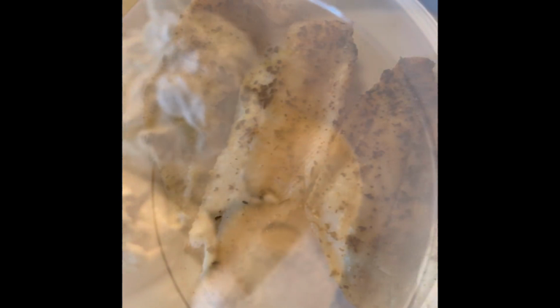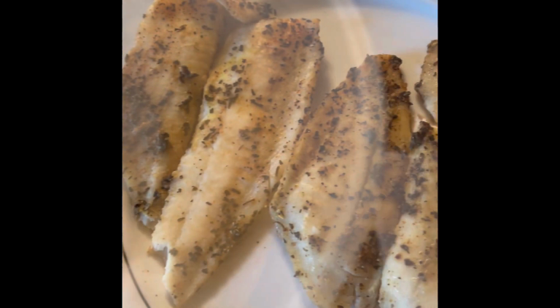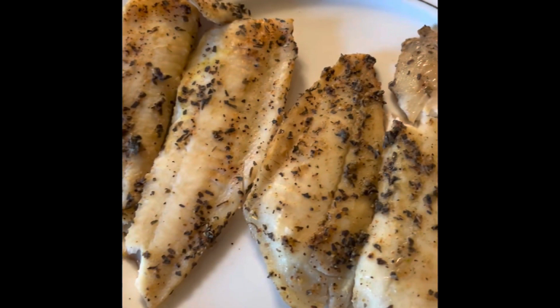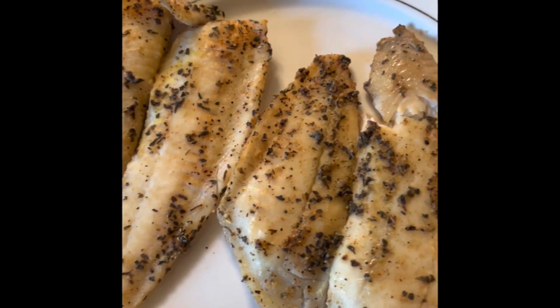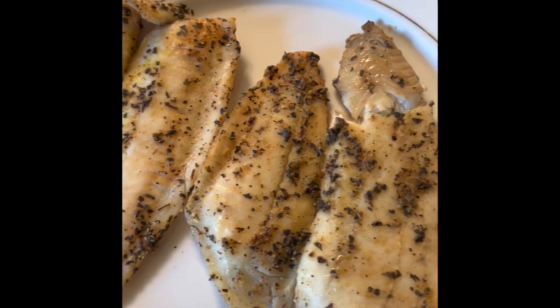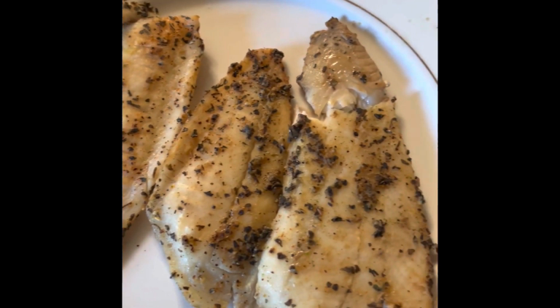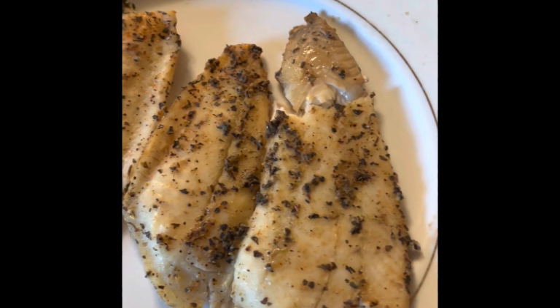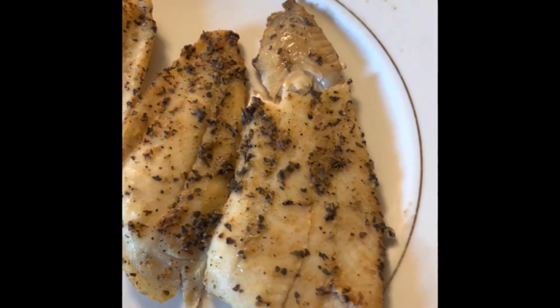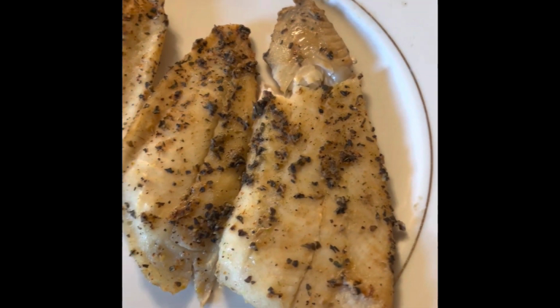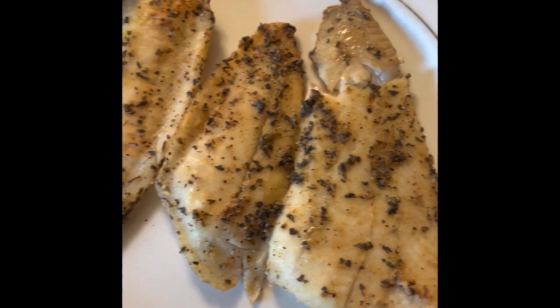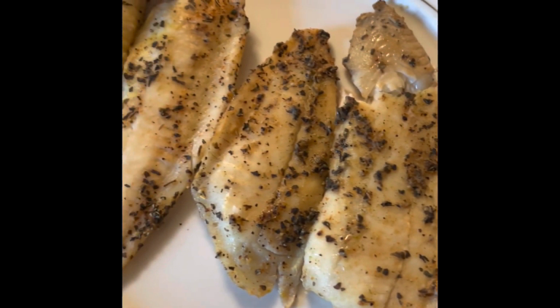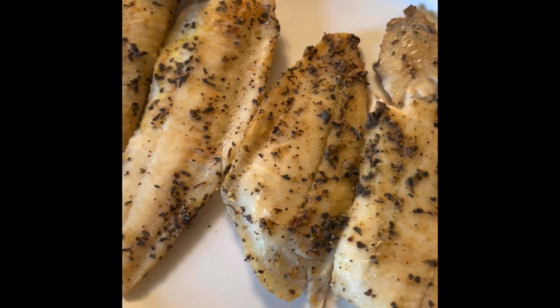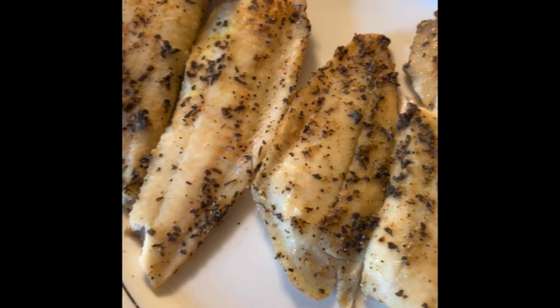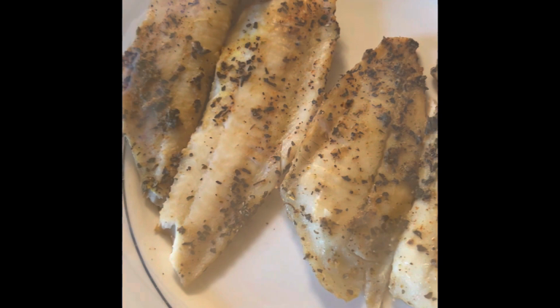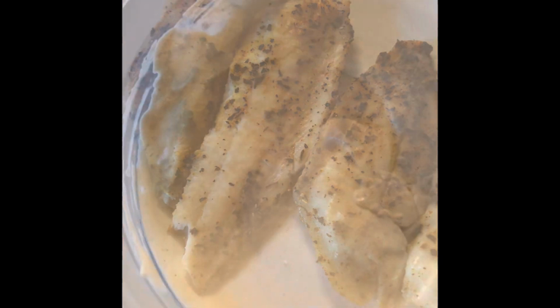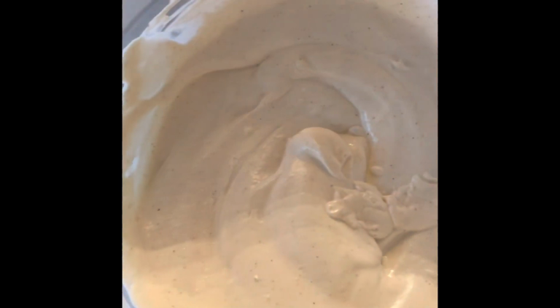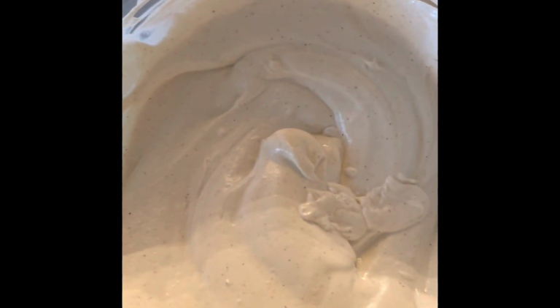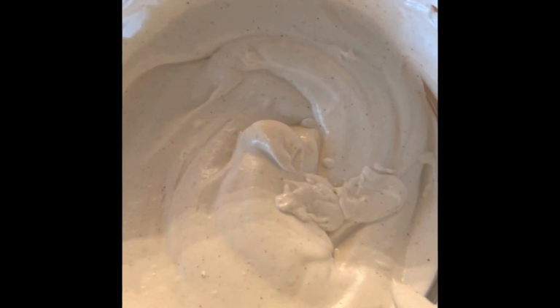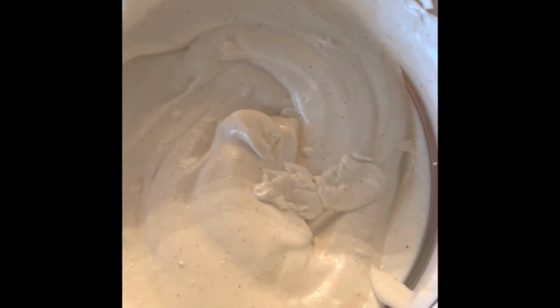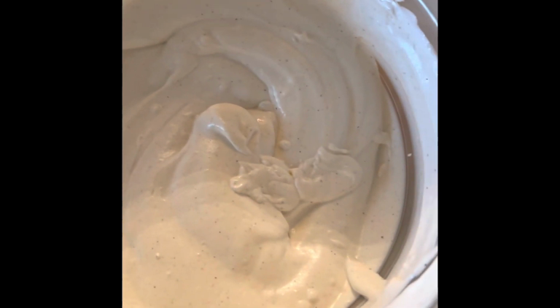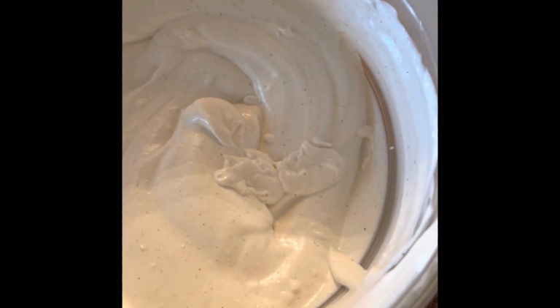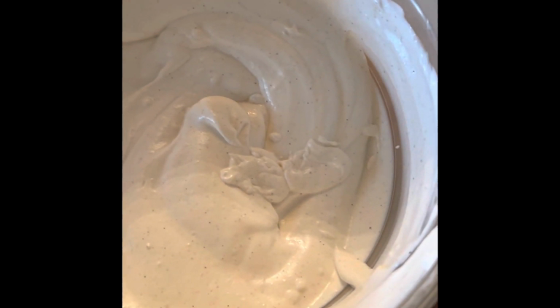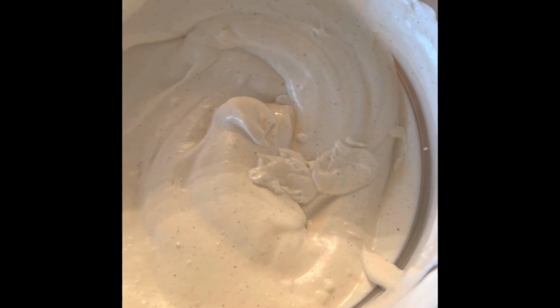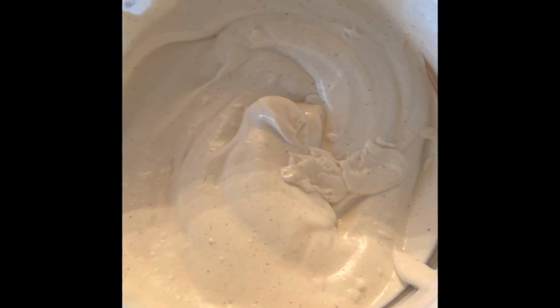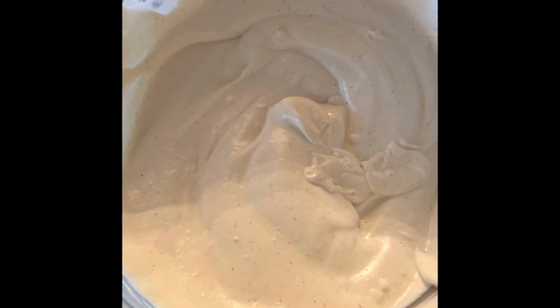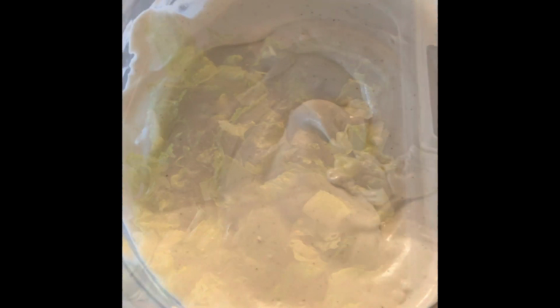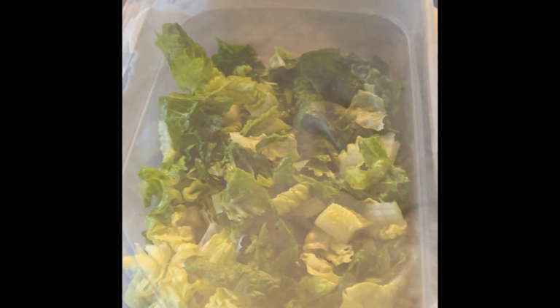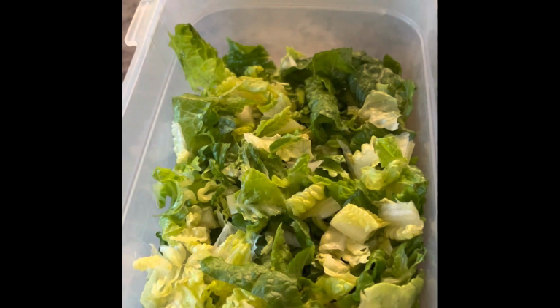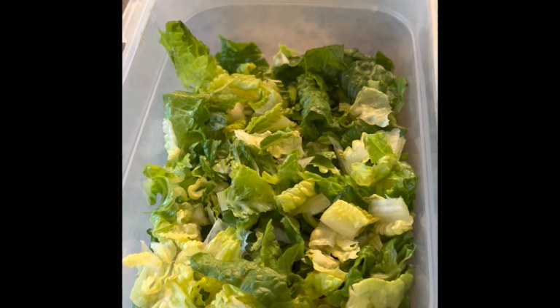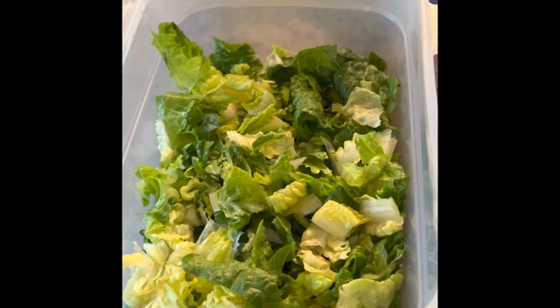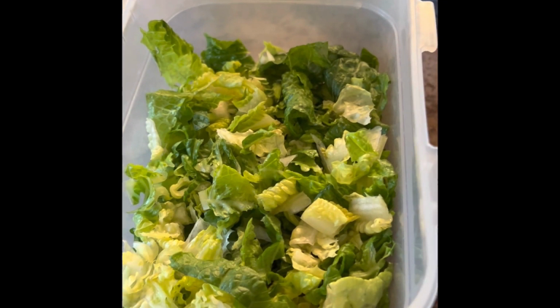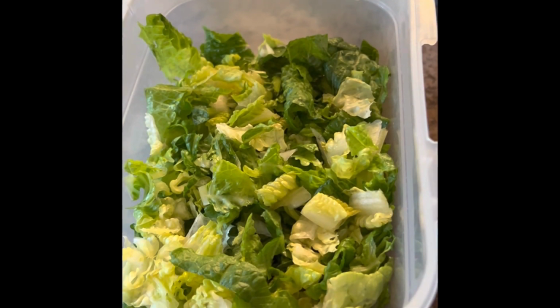Completed baked fish for fish tacos. Completed fish taco sauce. Now for the salad and fish taco toppings.